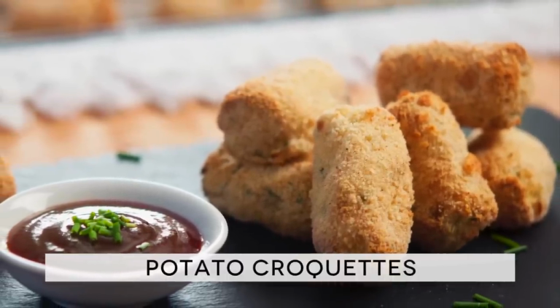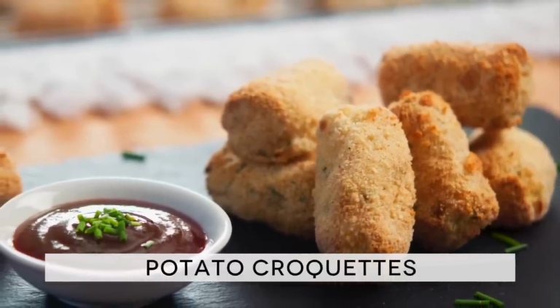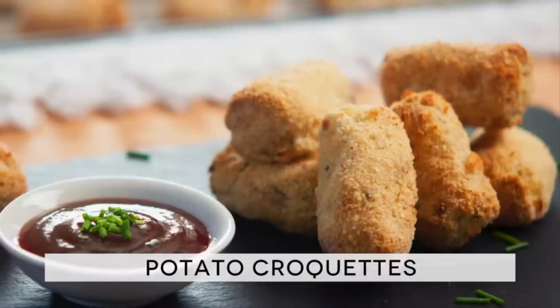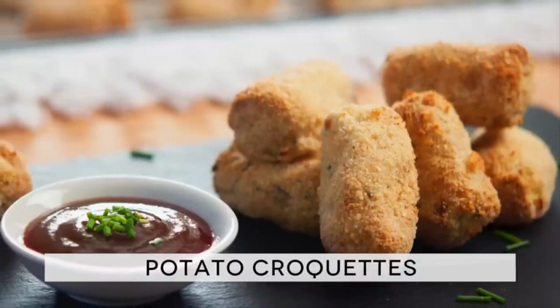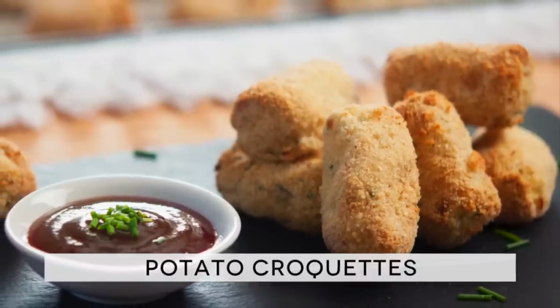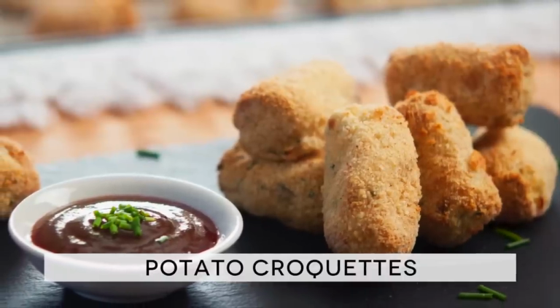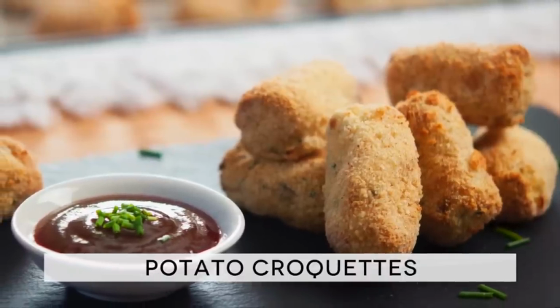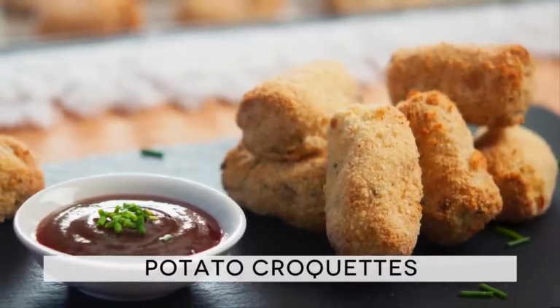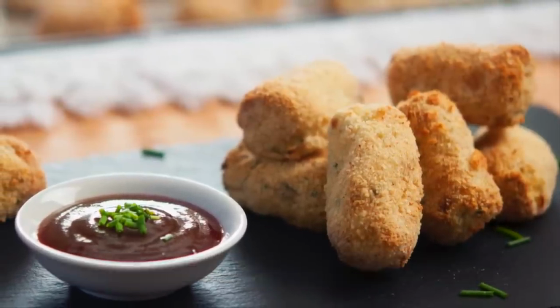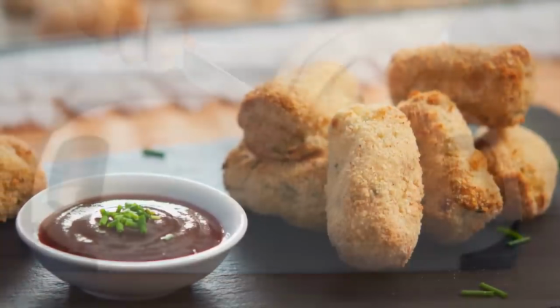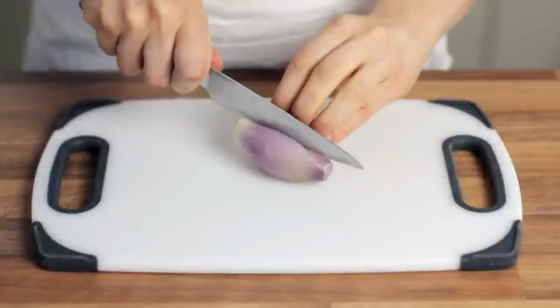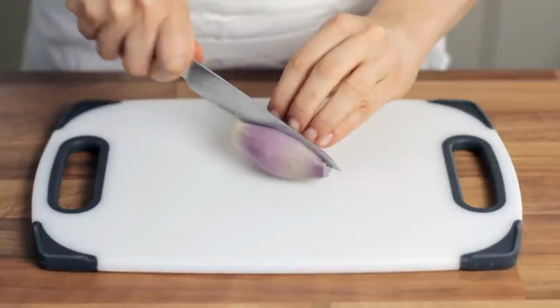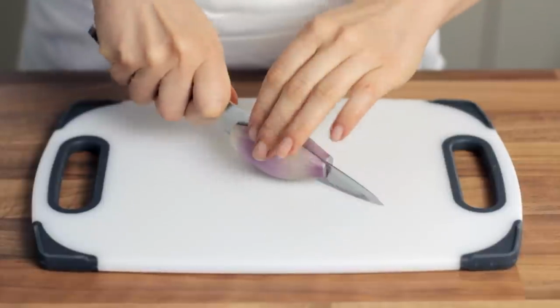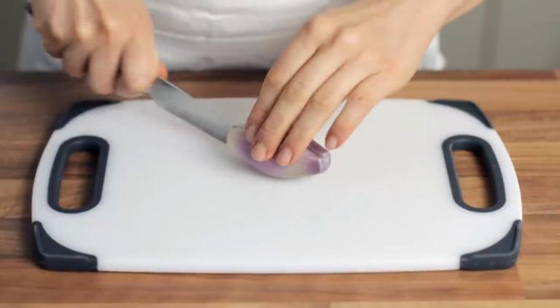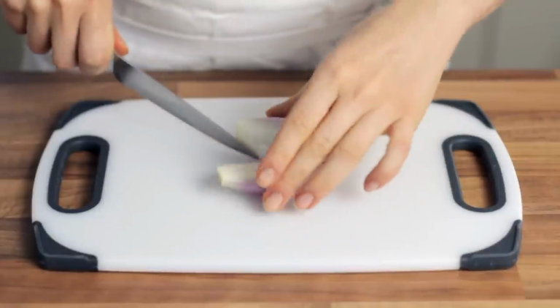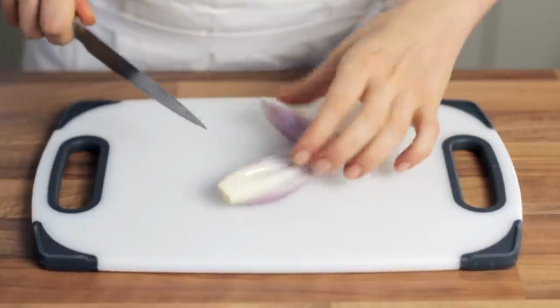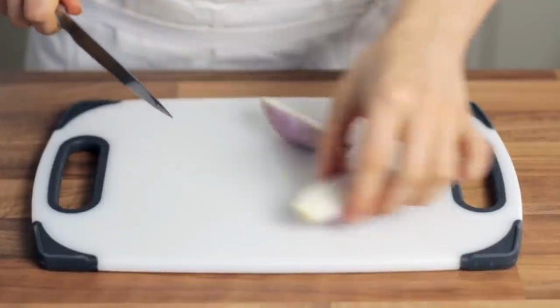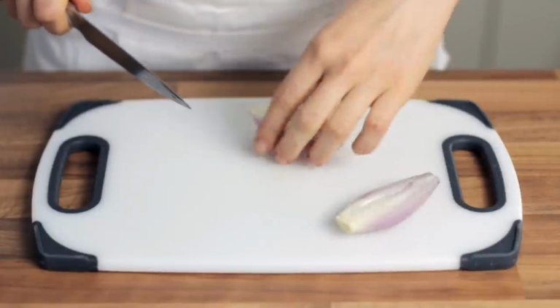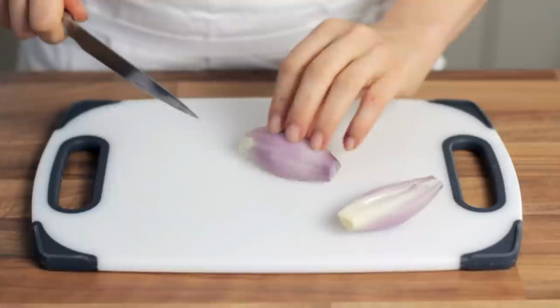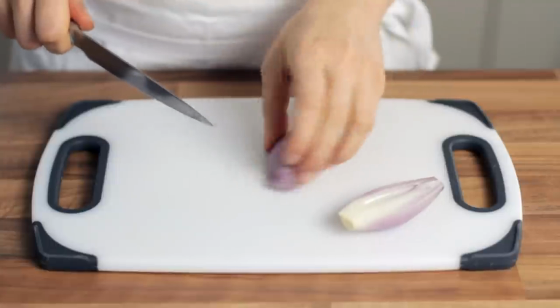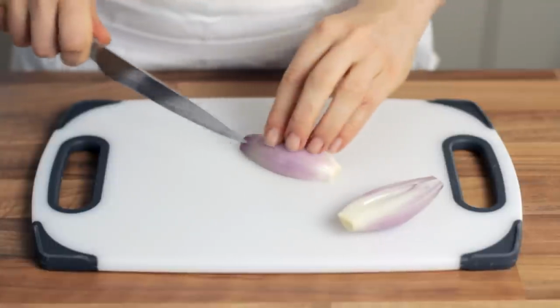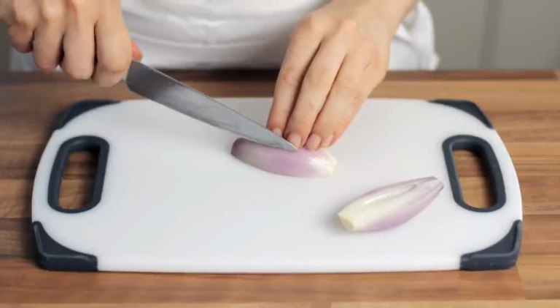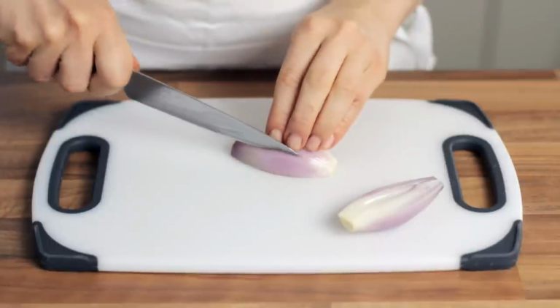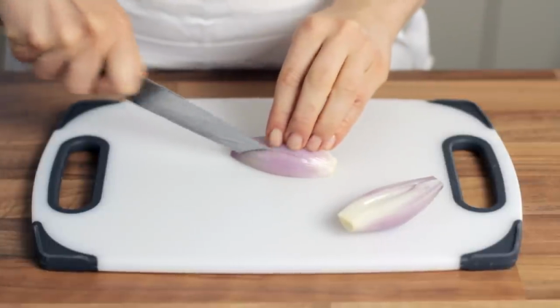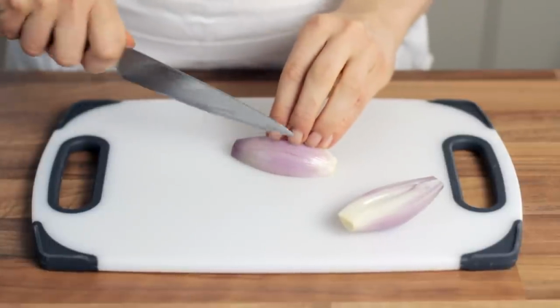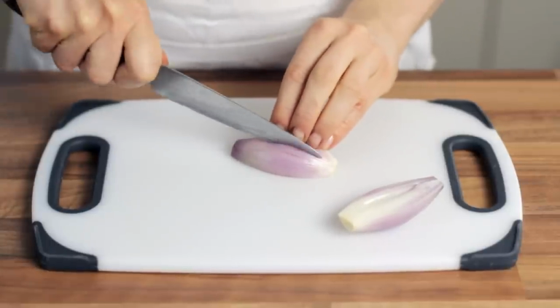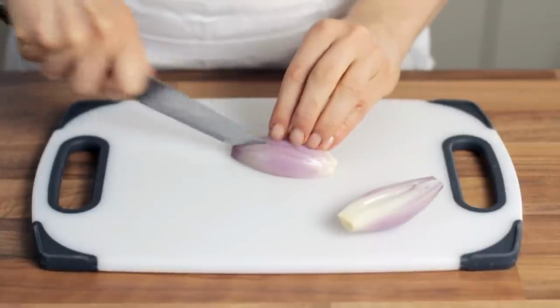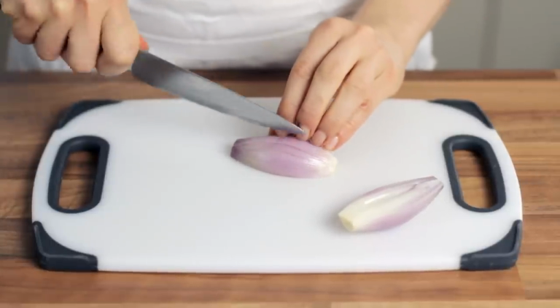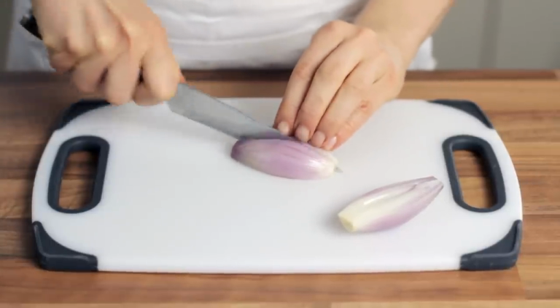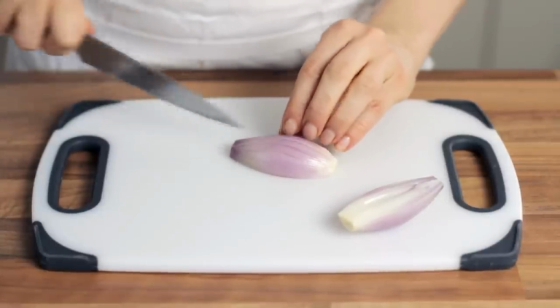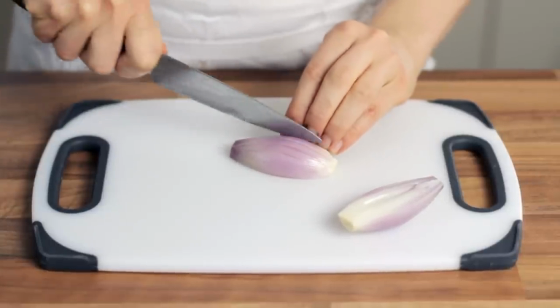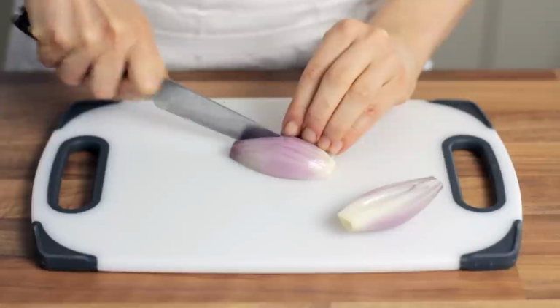To begin, you can find the ingredient list in the description below the video. Start by finely dicing the shallot and the garlic. If for some reason you don't like these two ingredients, don't worry — everyone has different tastes, so we think it's very important that we give you options.